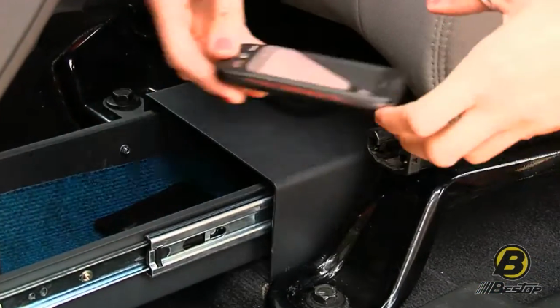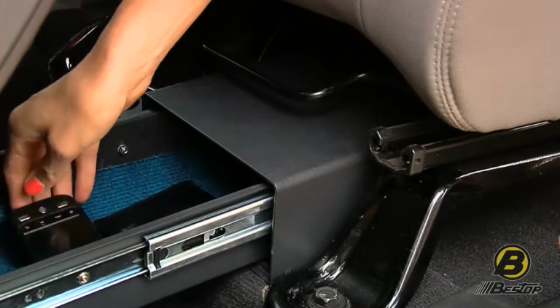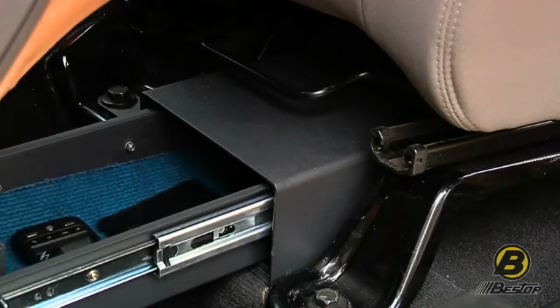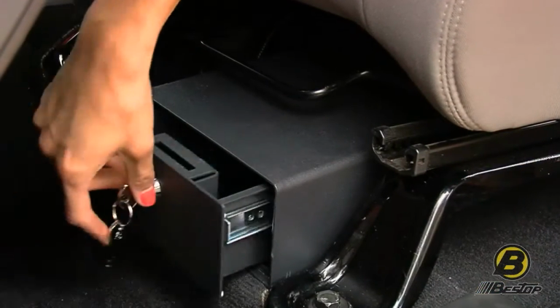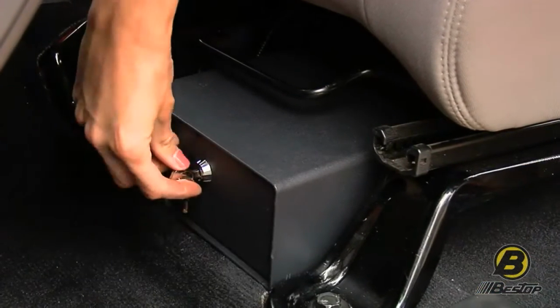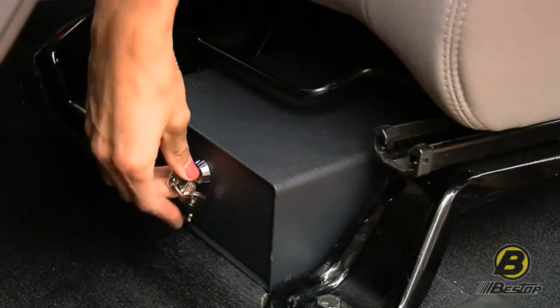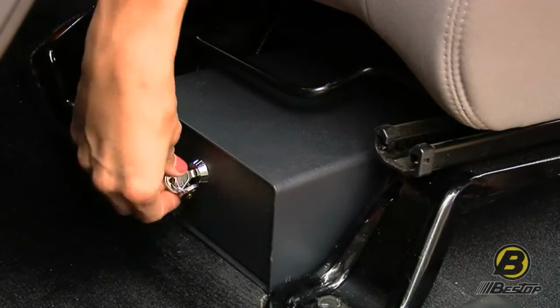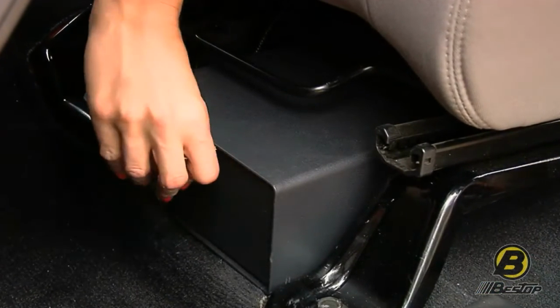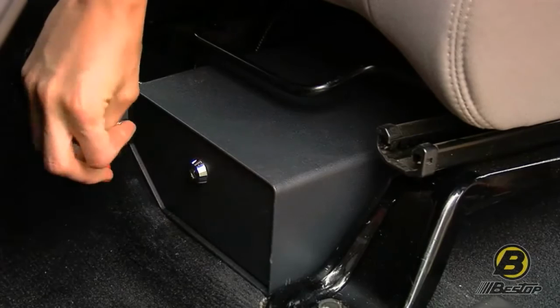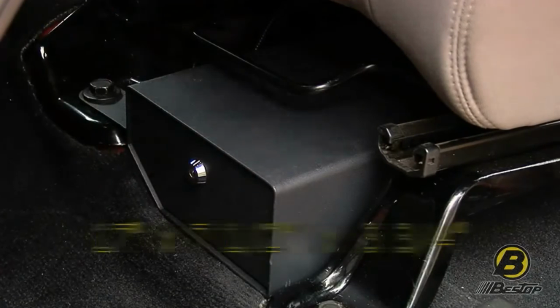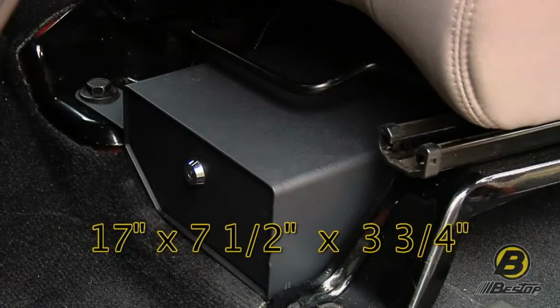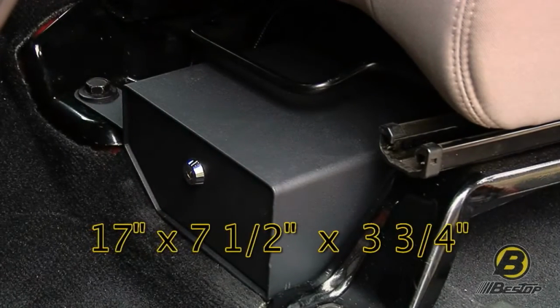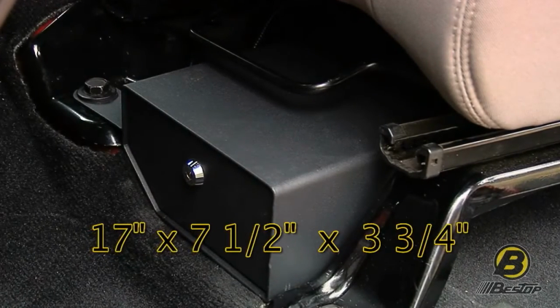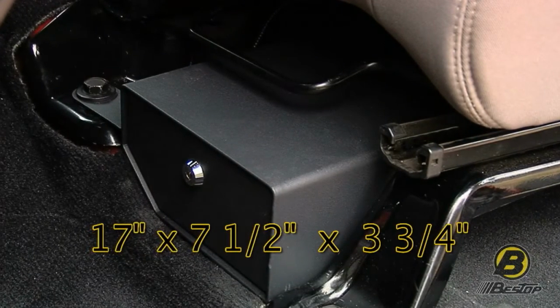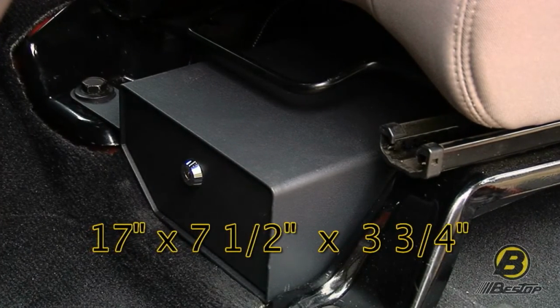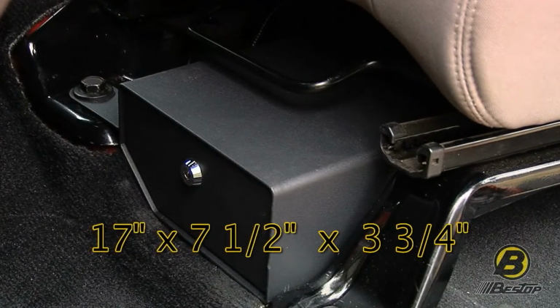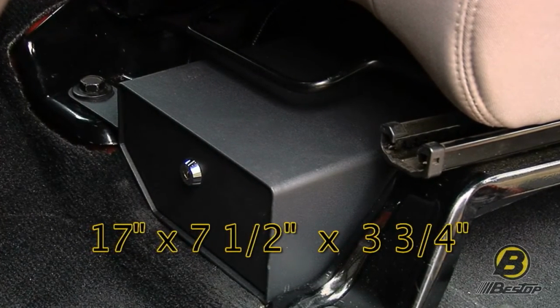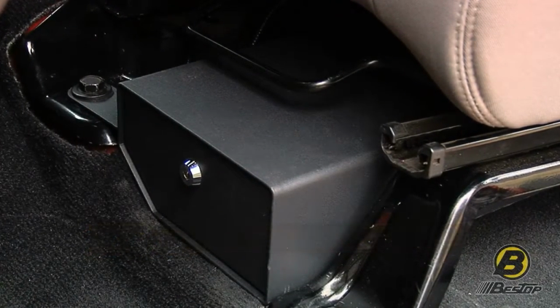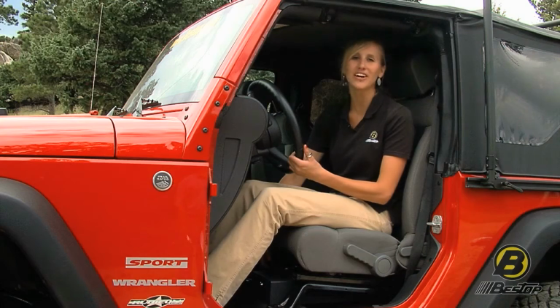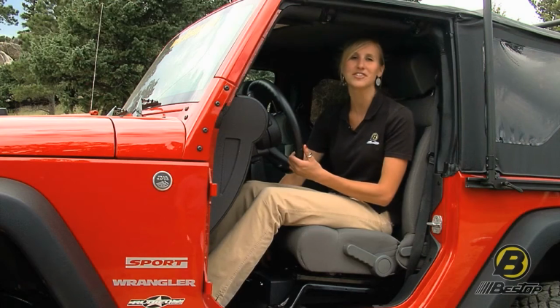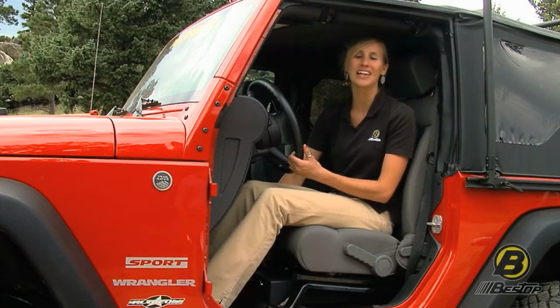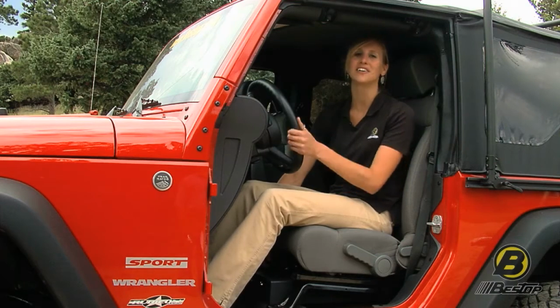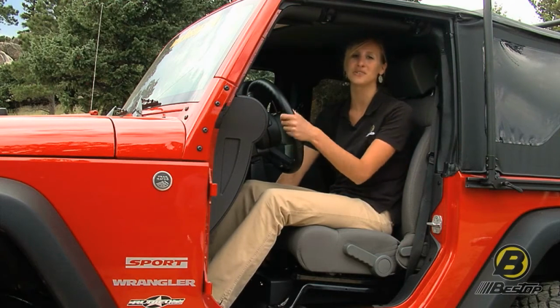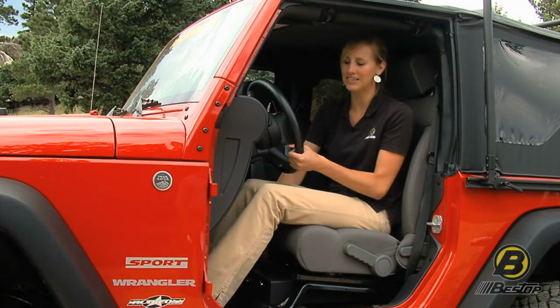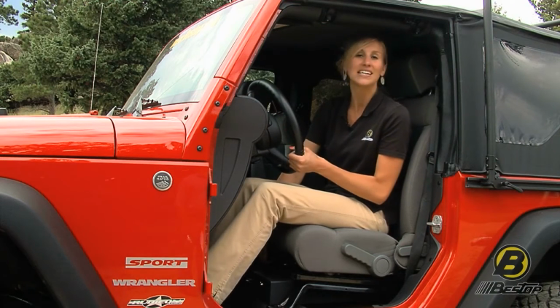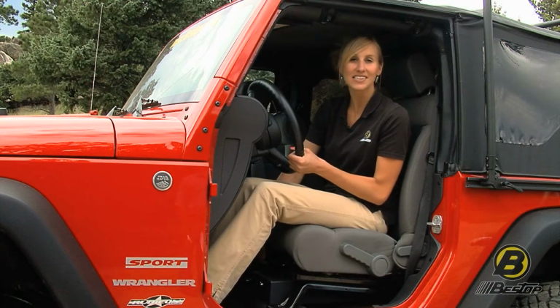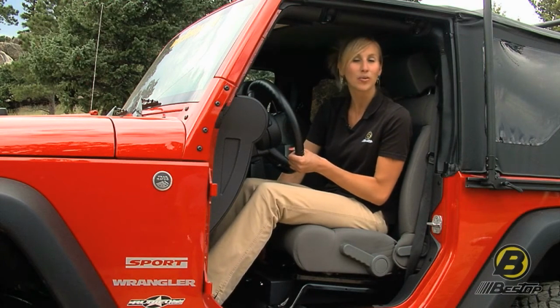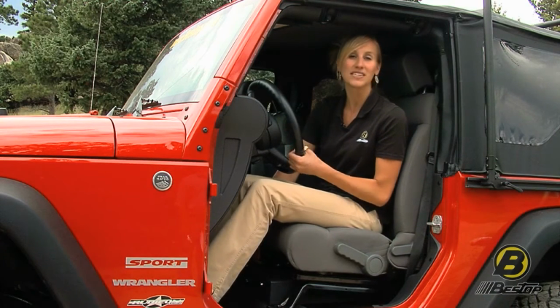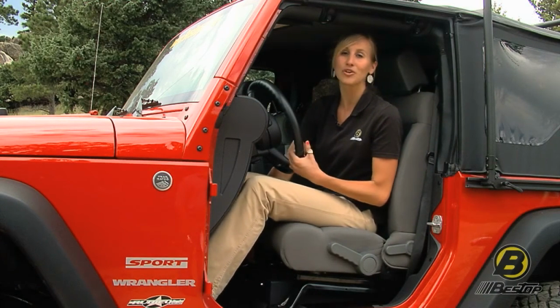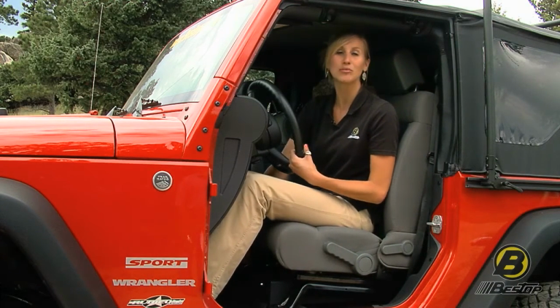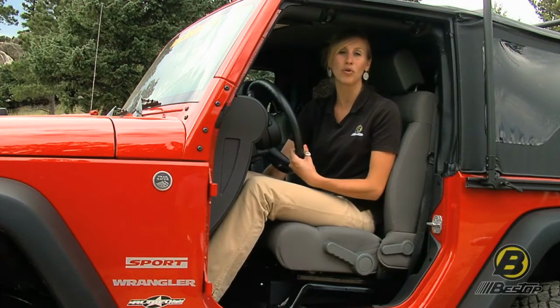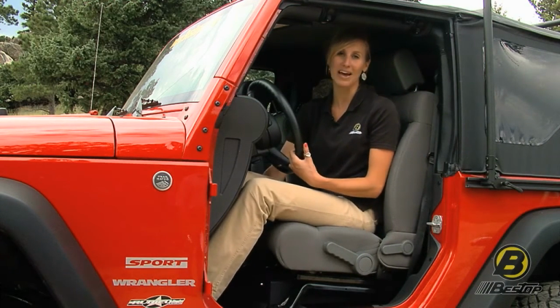It's also lined to protect your valuables. The actual size is 17 inches by seven and a half by three and three quarters. Another great feature is that it doesn't get in the way of your seat, so you can still move it forwards and back.